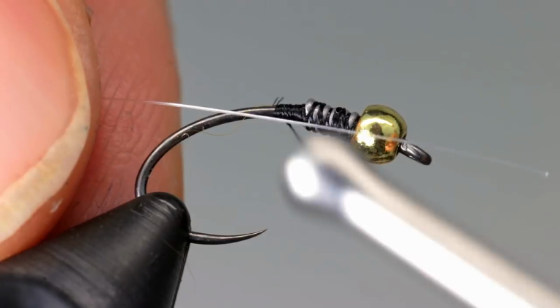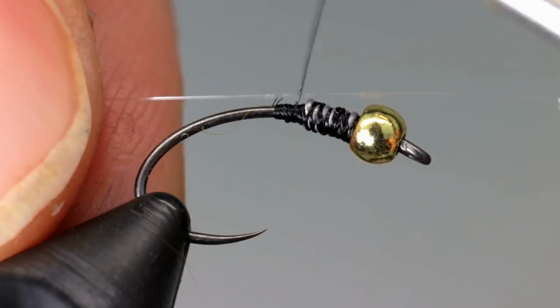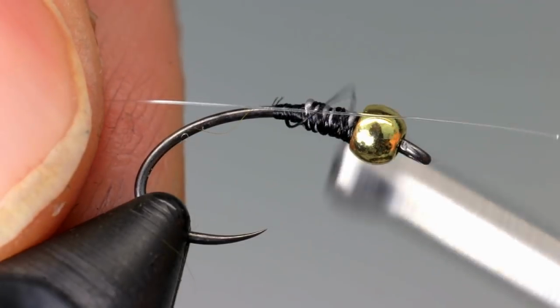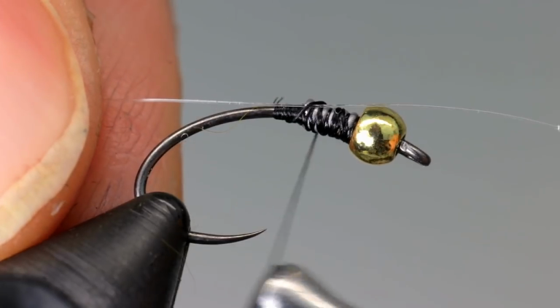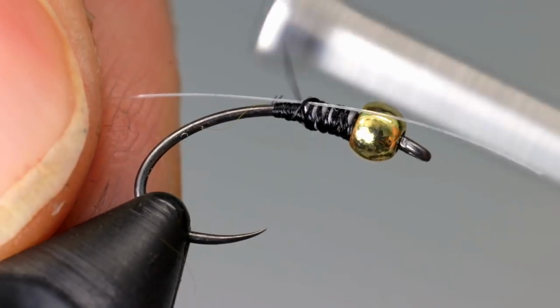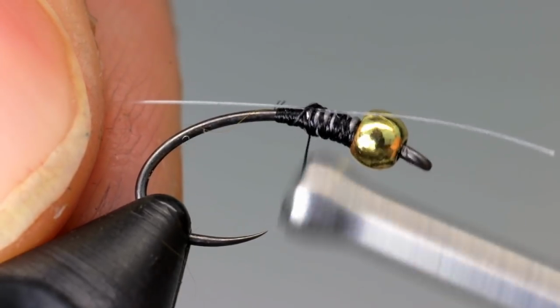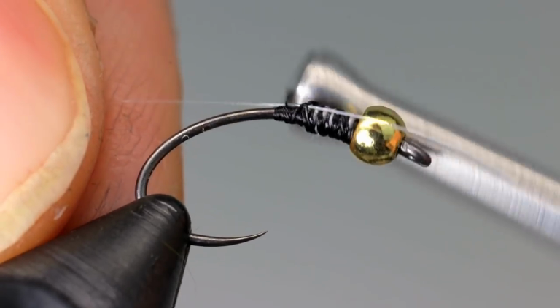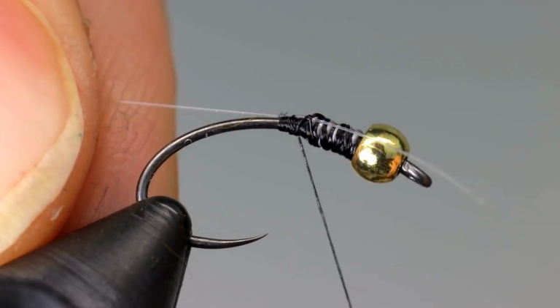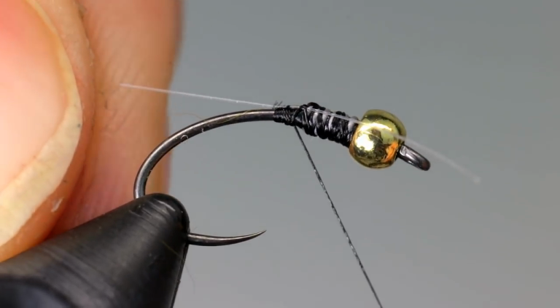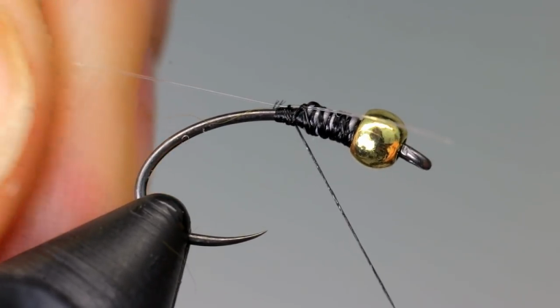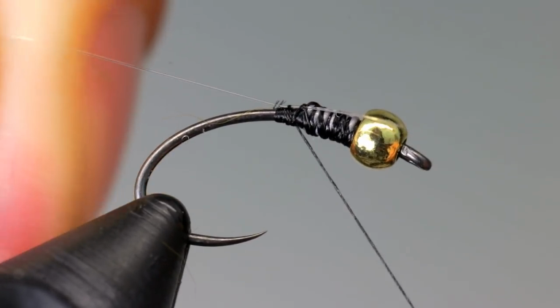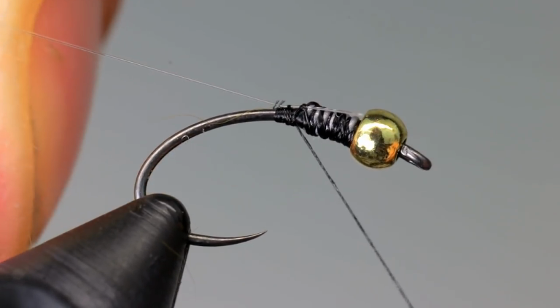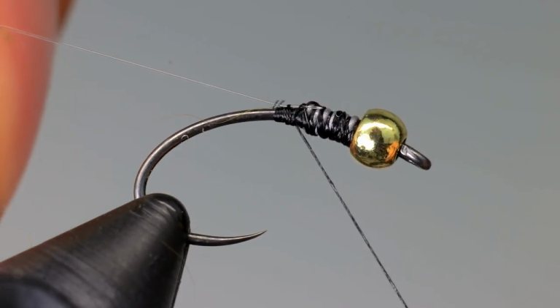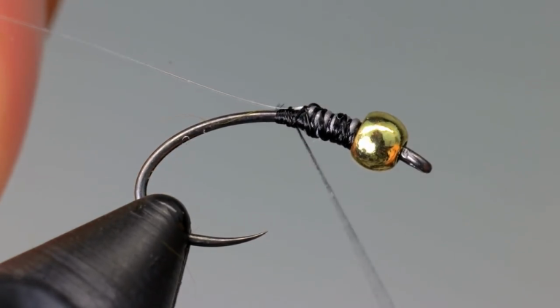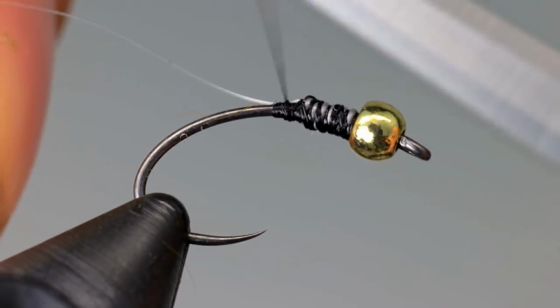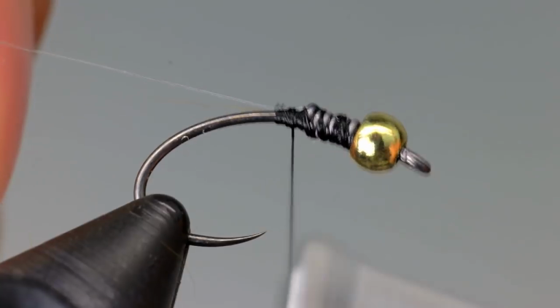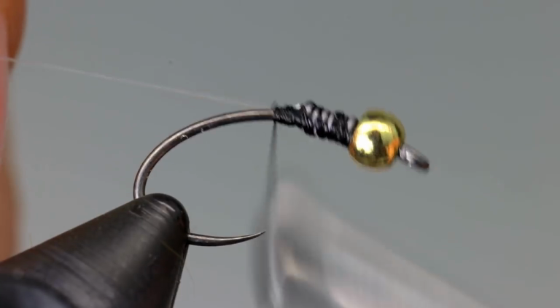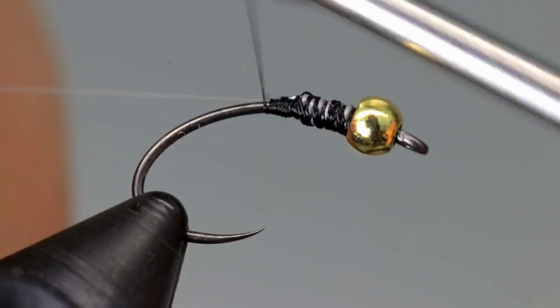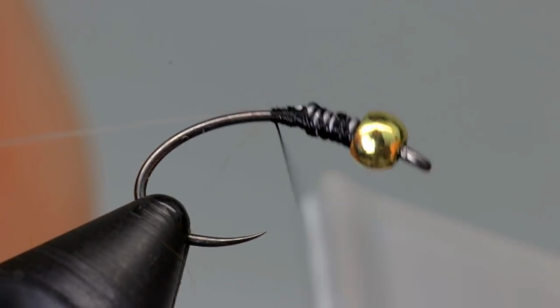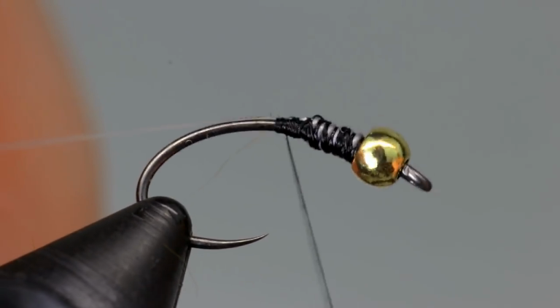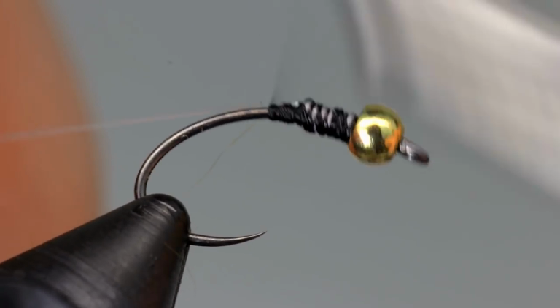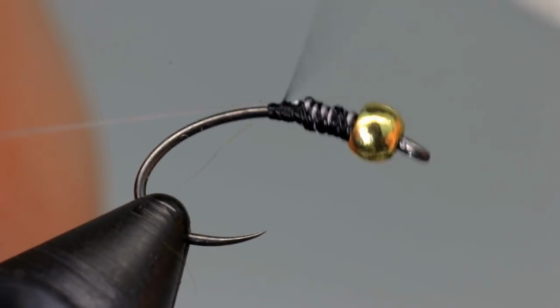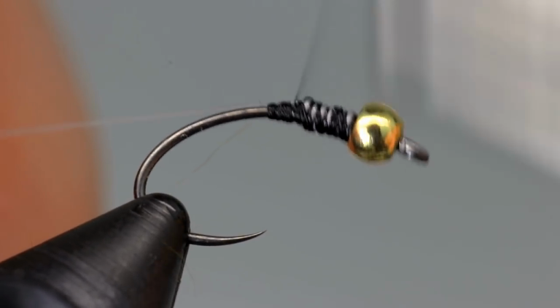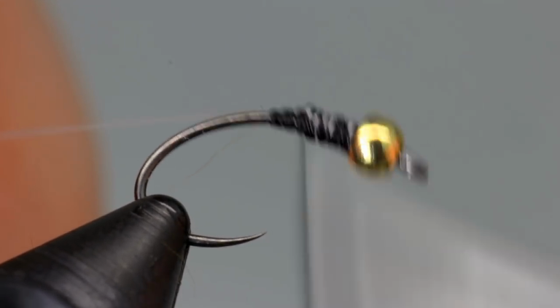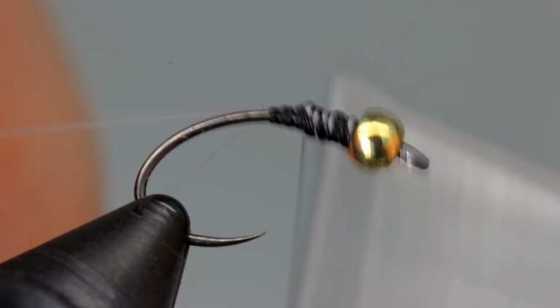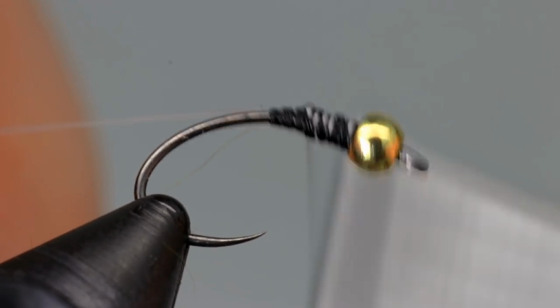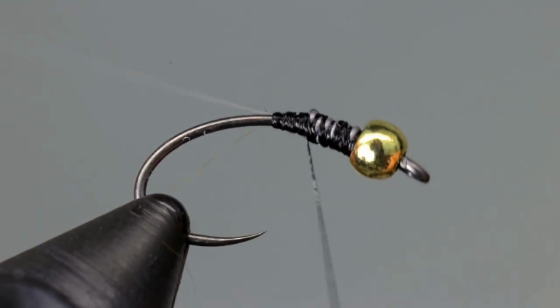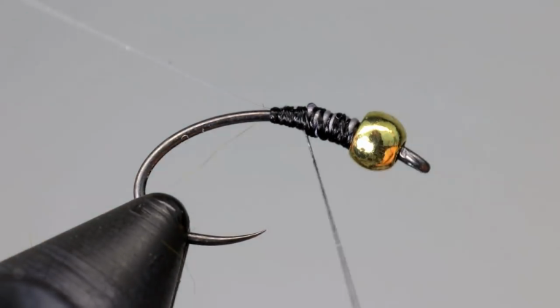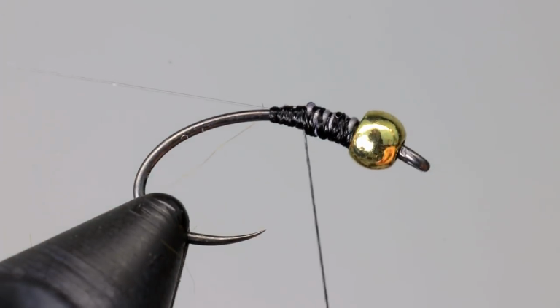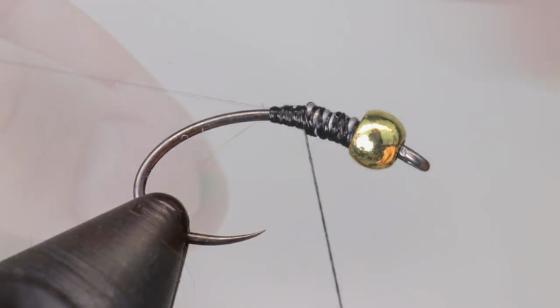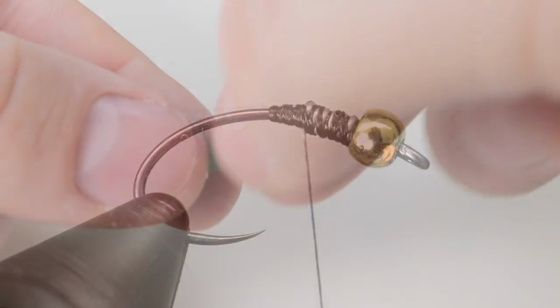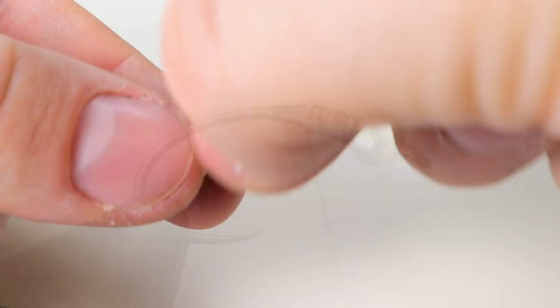Monofilament is used to create segments in the body. Tie the monofilament in longer than you will need. Then after a few wraps, pull it back so the end buds up against the lead wire, then take a few more wraps to secure it.